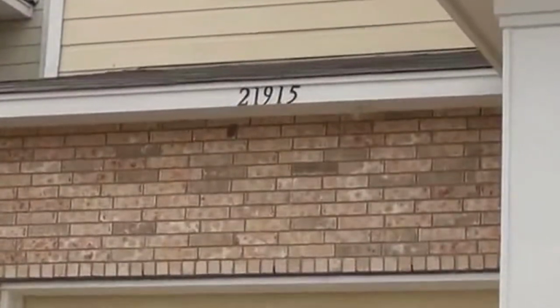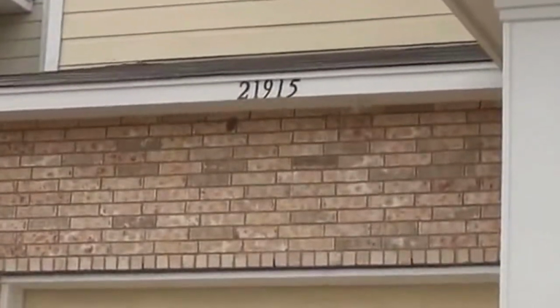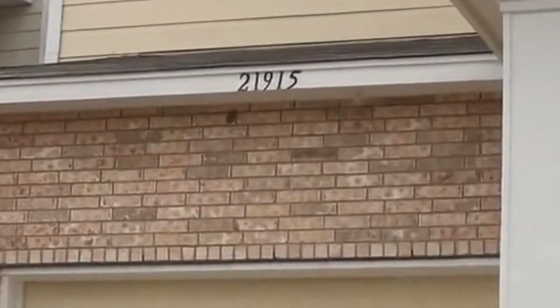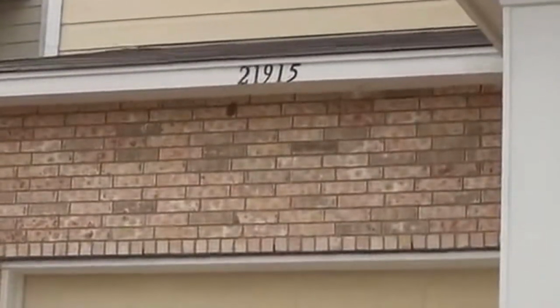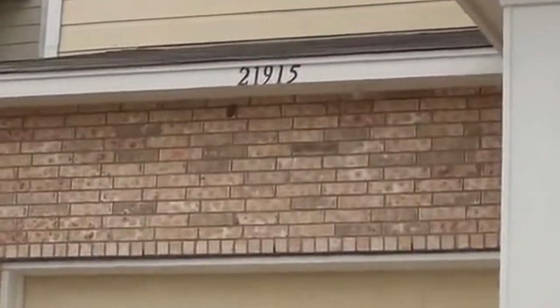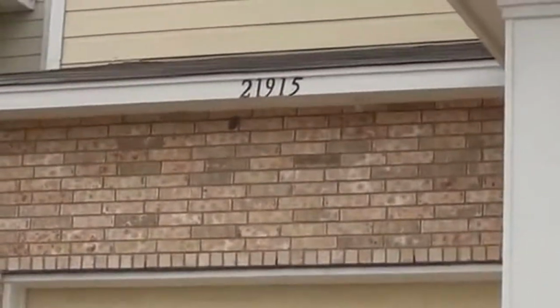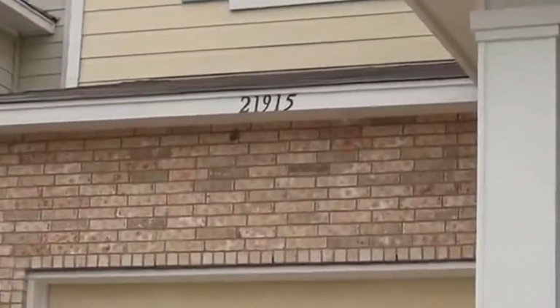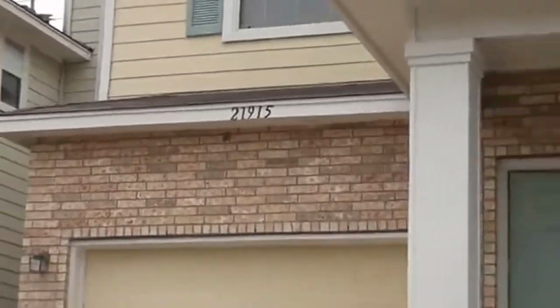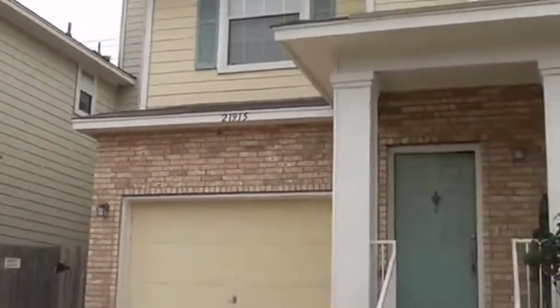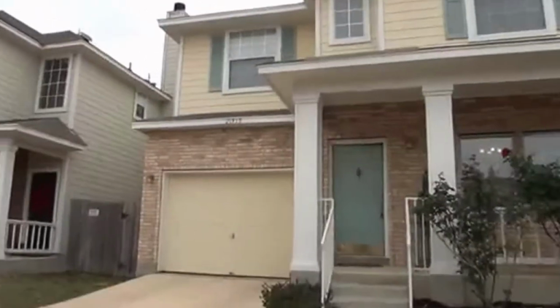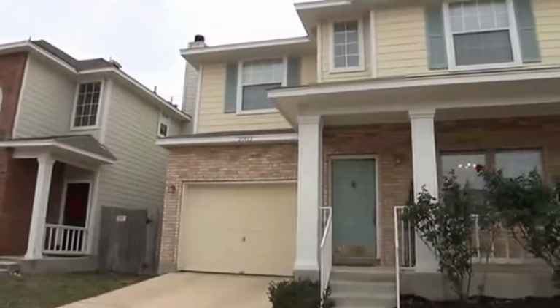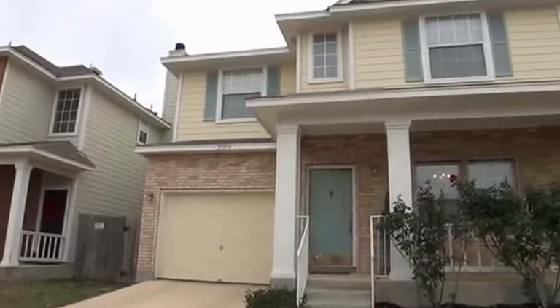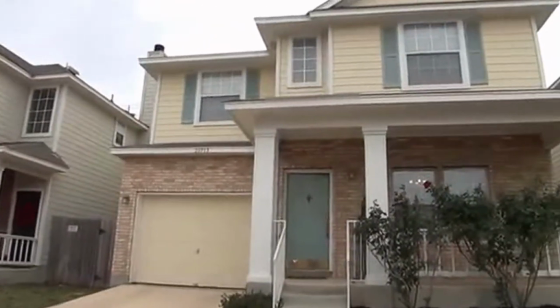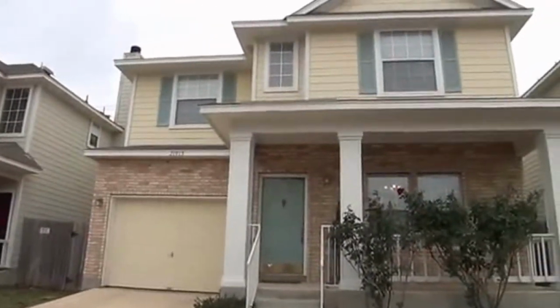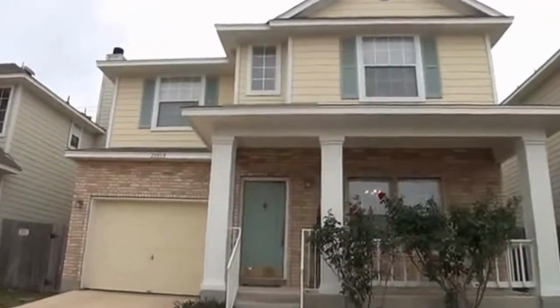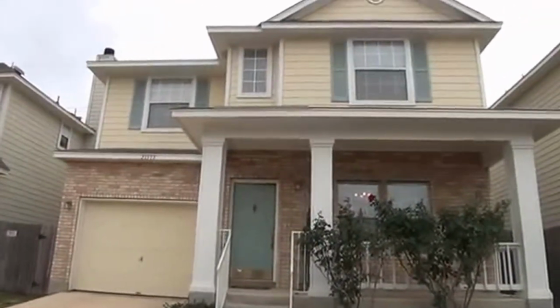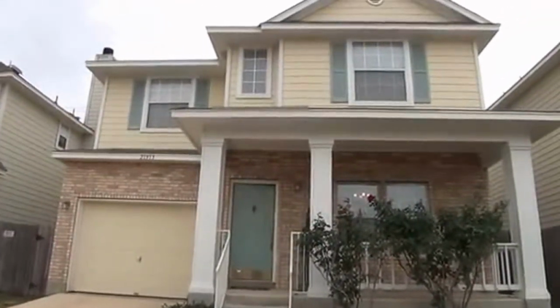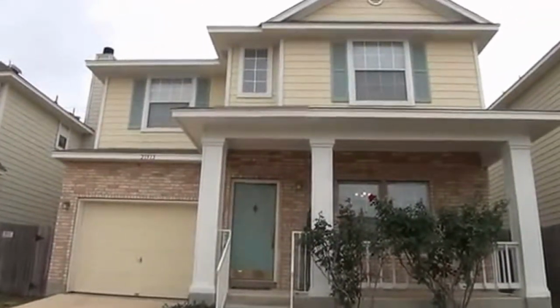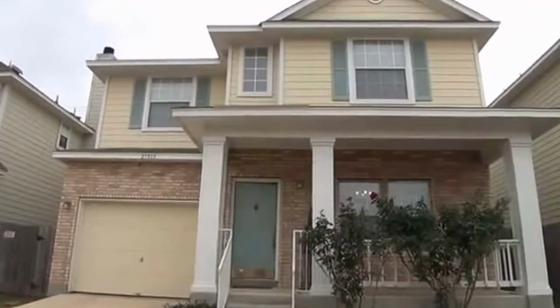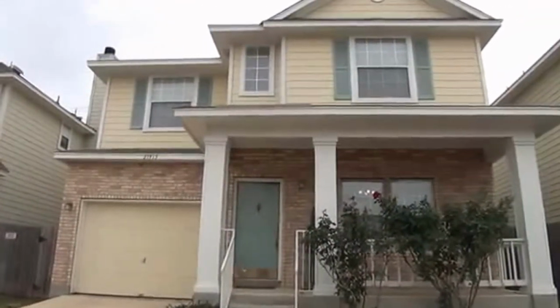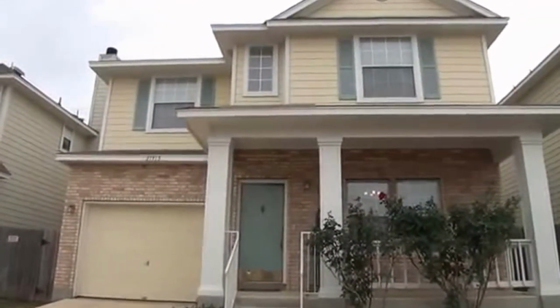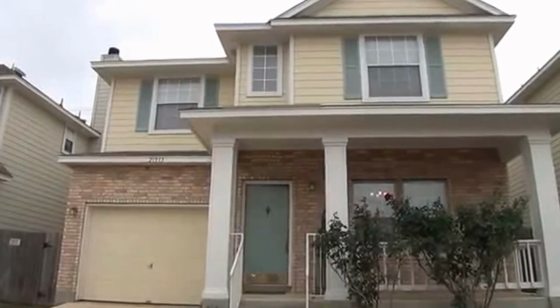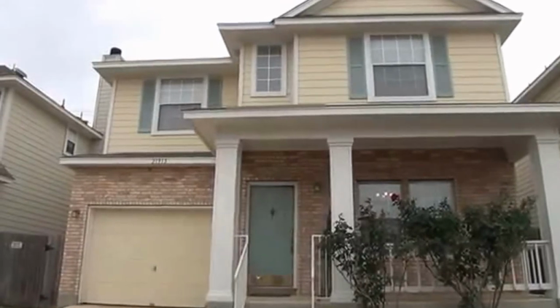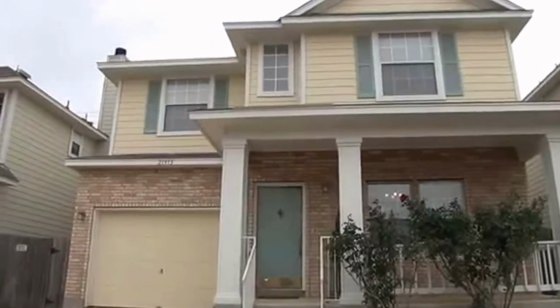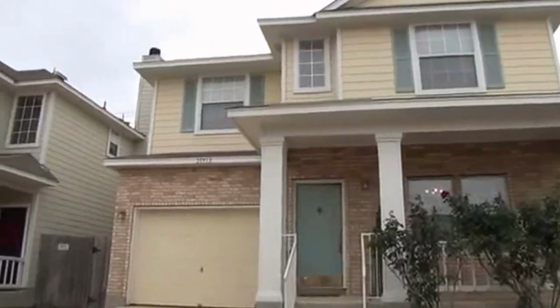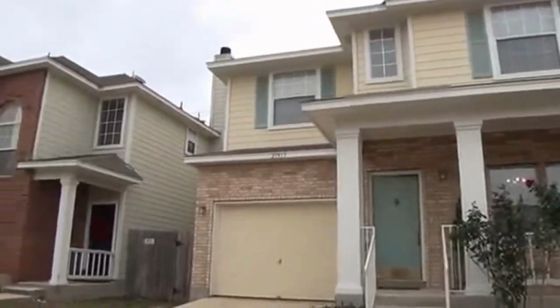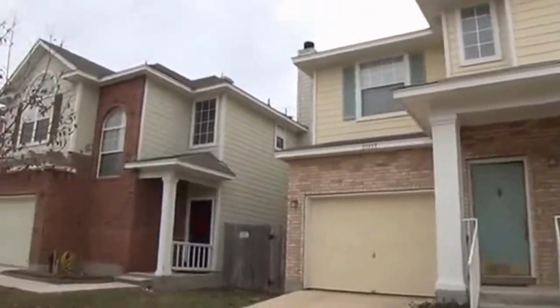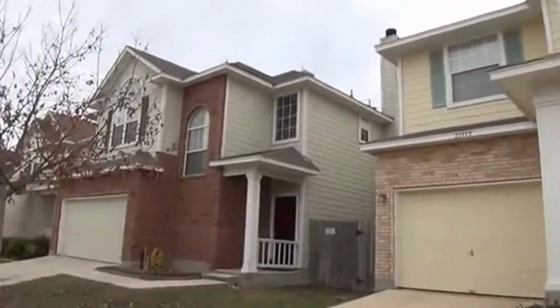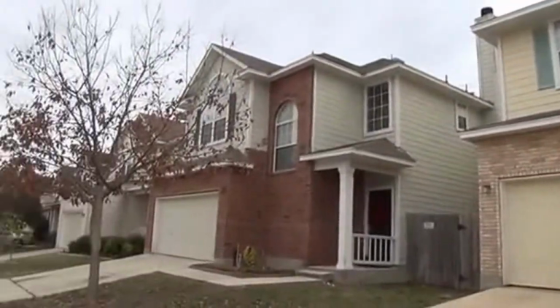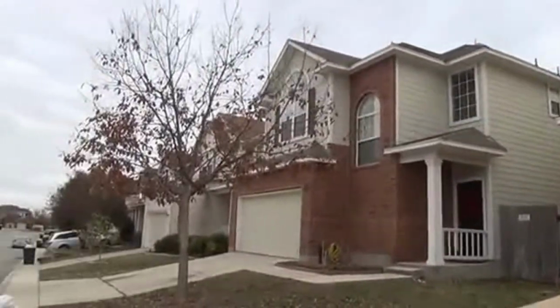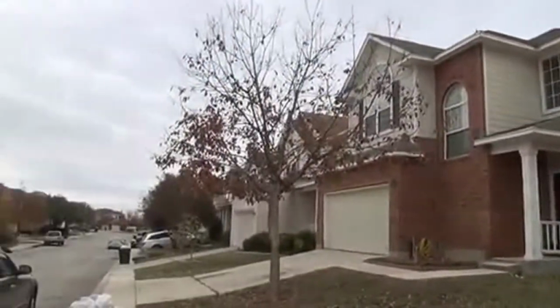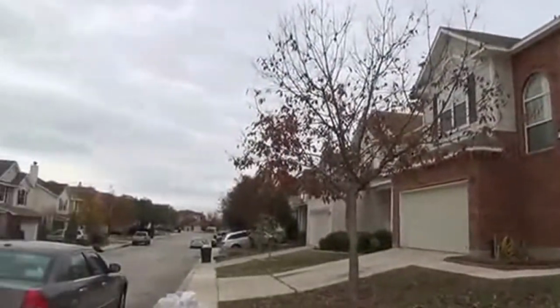This is the property at 21915 Goldcrest Run. This property is off outside Loop 1604 on Blanco Road about three miles out. I'll show you a little bit of the neighborhood here.